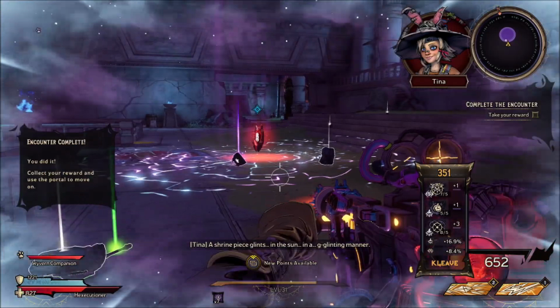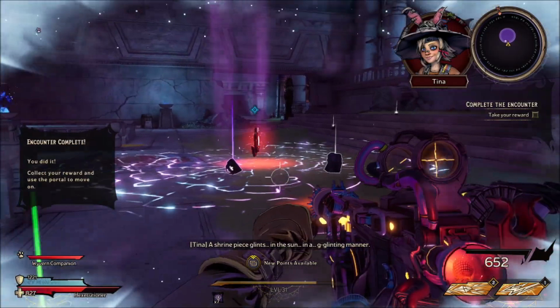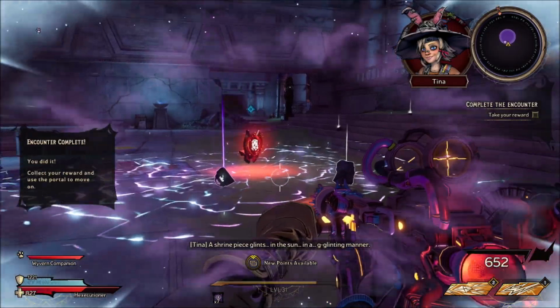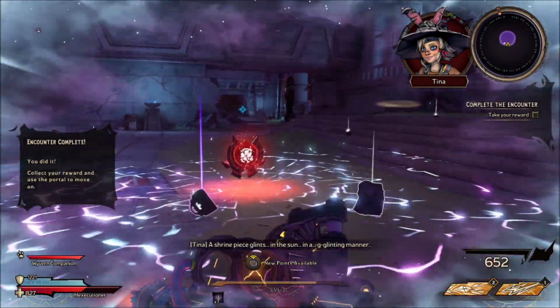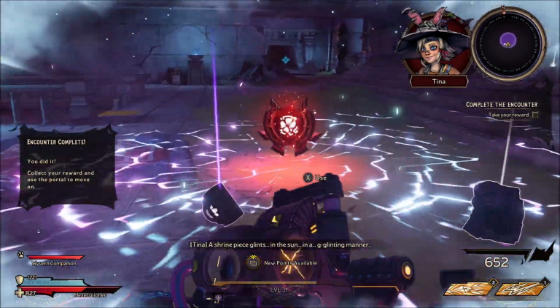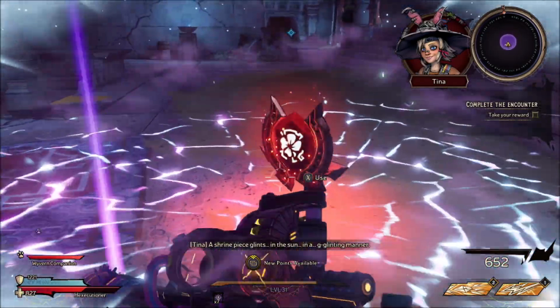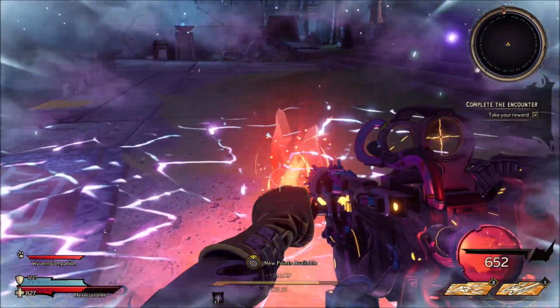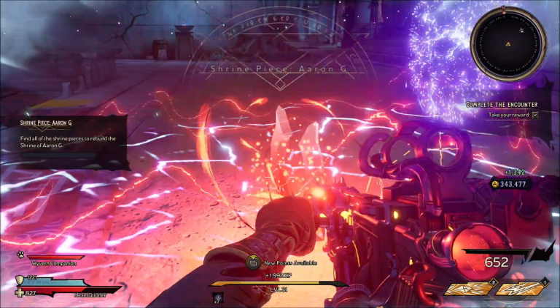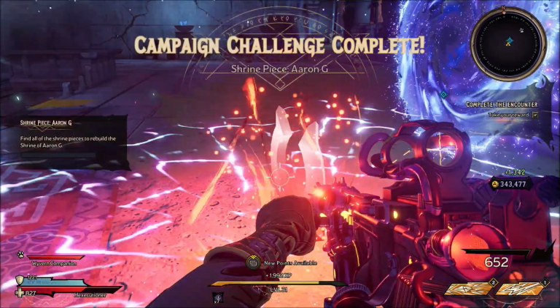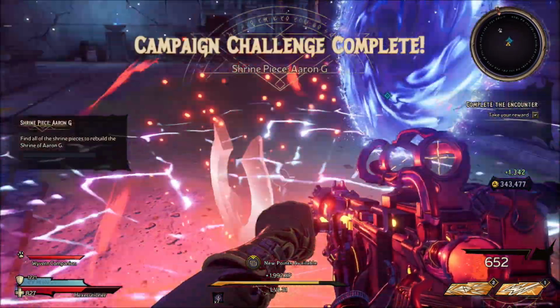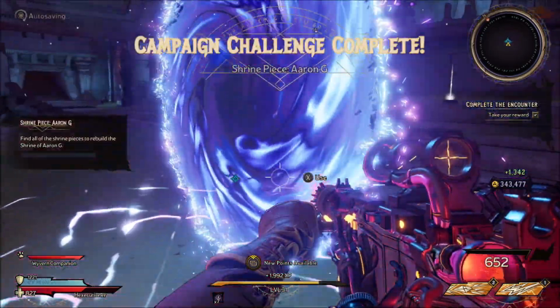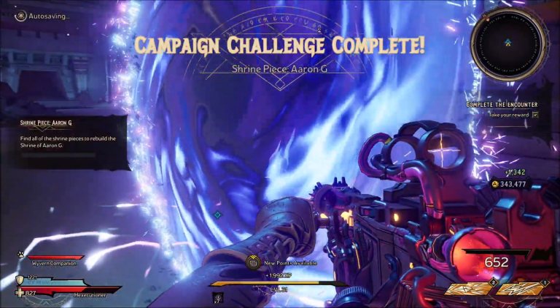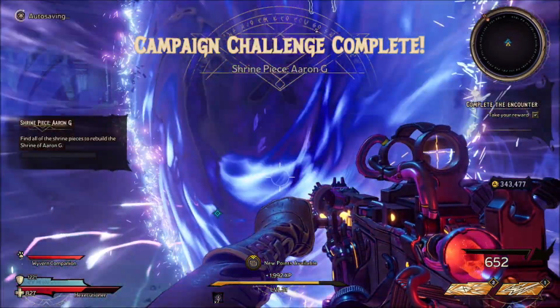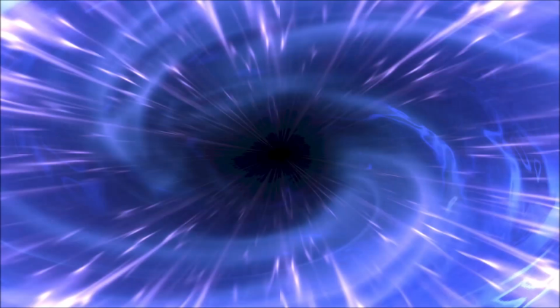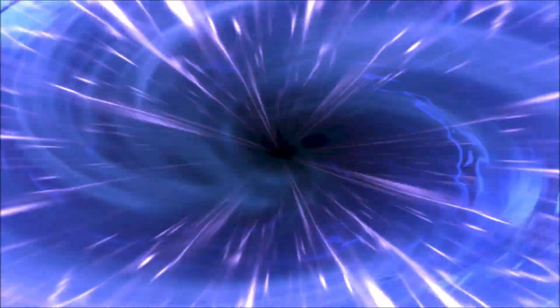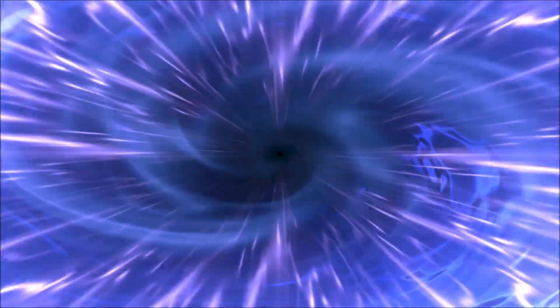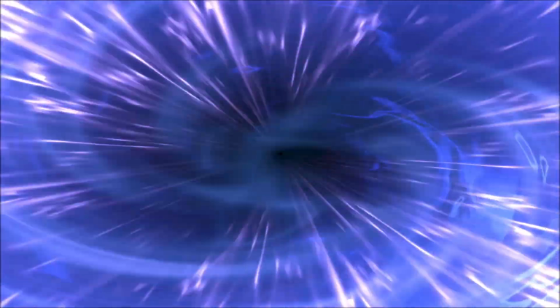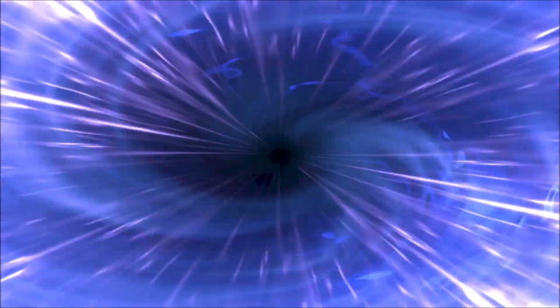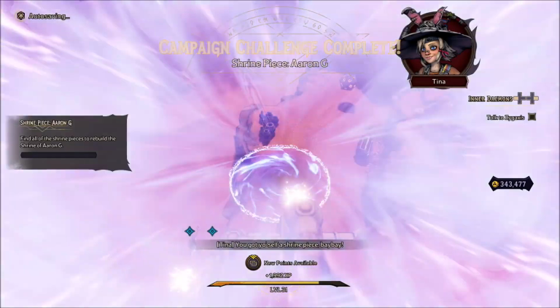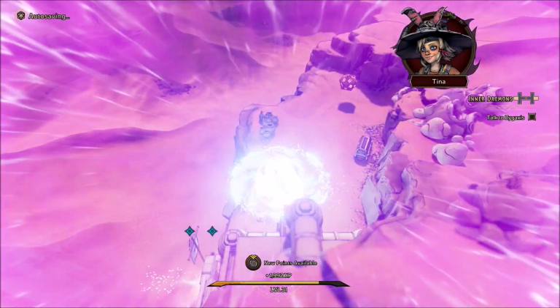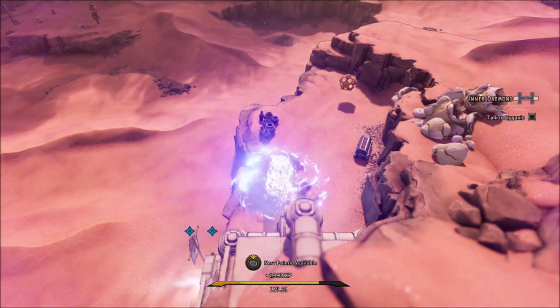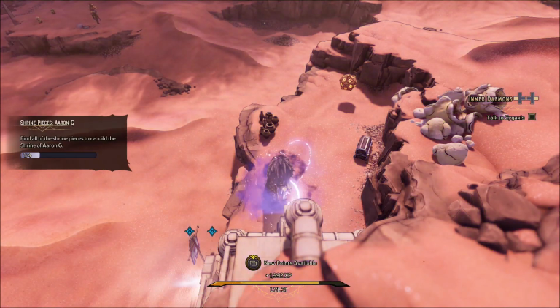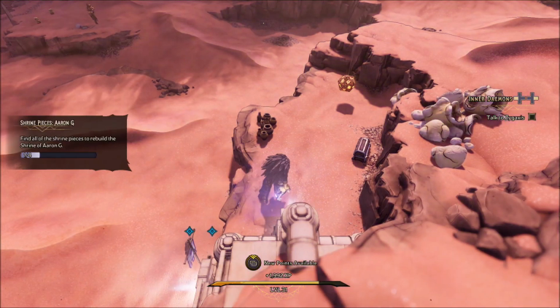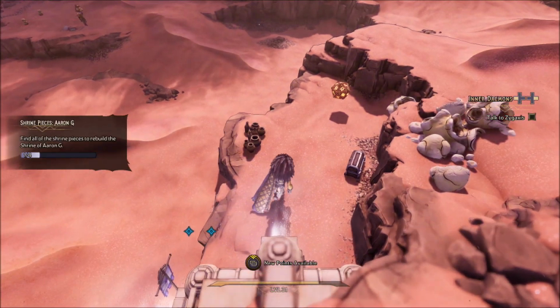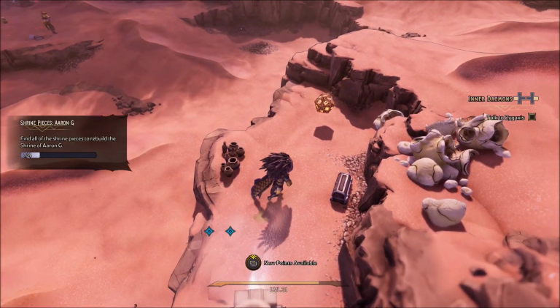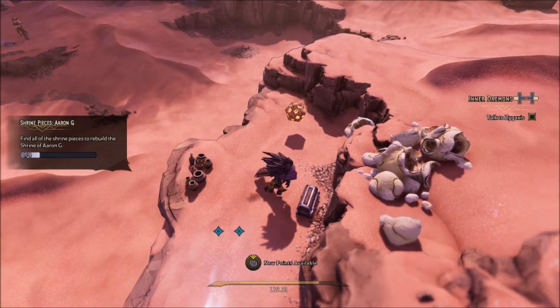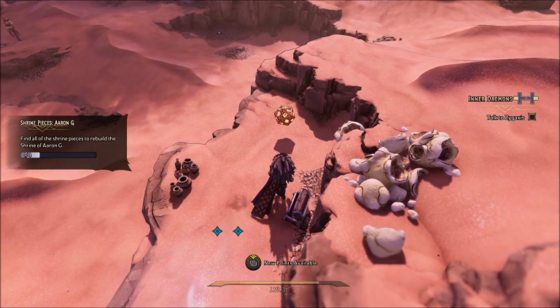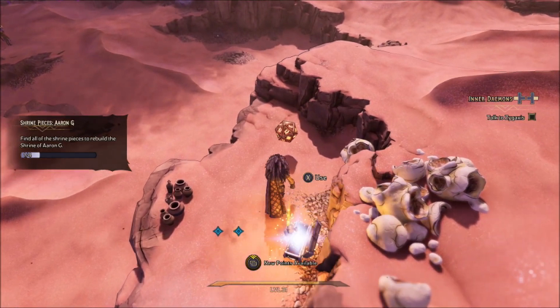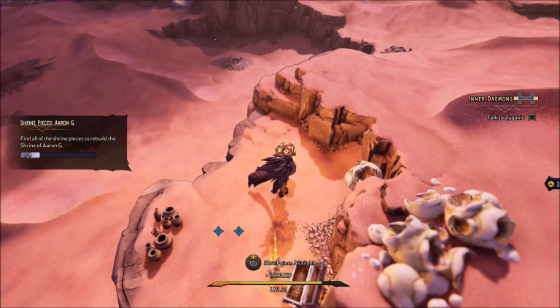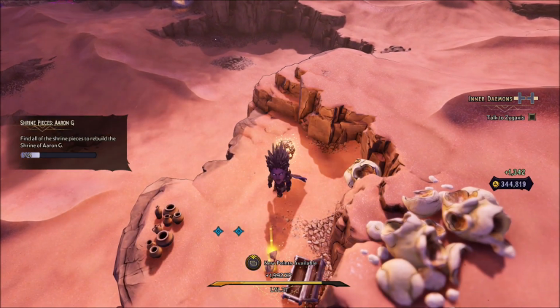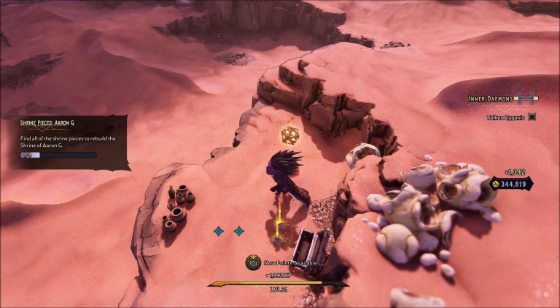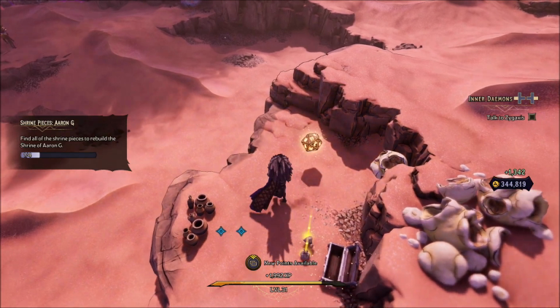After you do the one wave you will get the Shrine Piece. This one is much easier — normally there are two waves, so that one was only one. Once you're up here you can also get this d20.